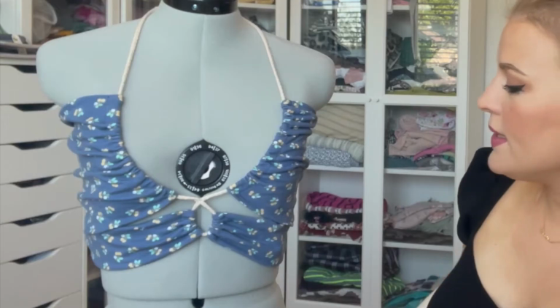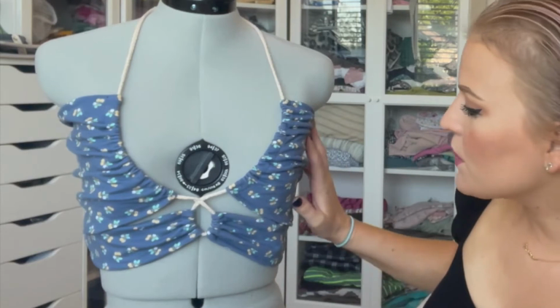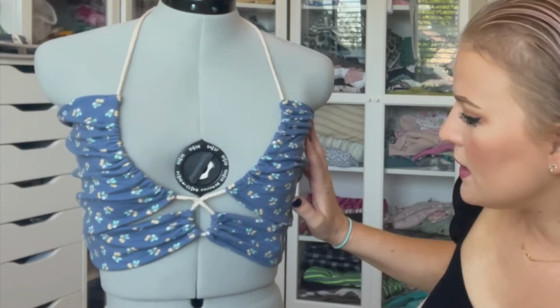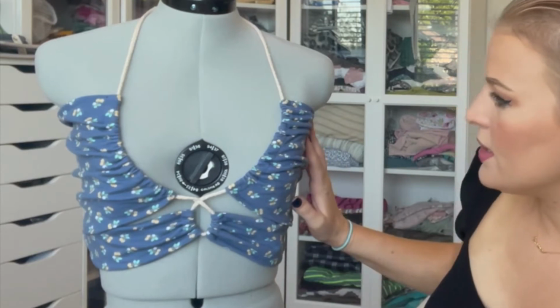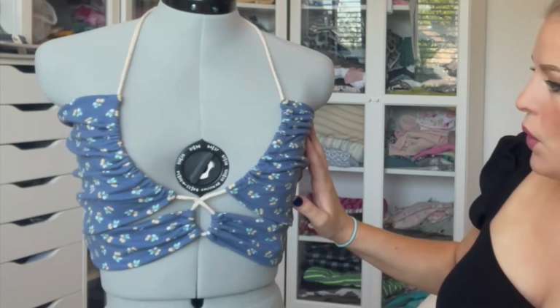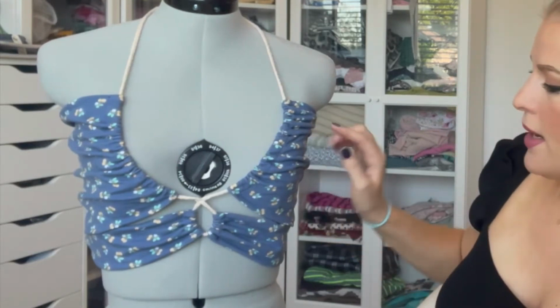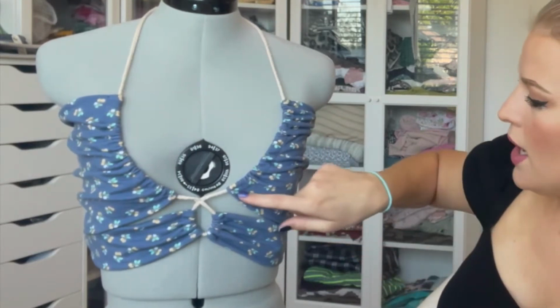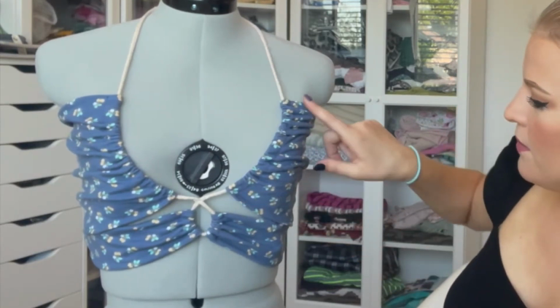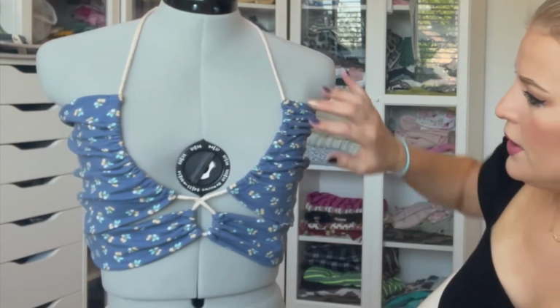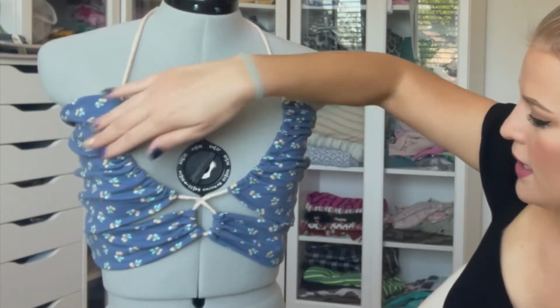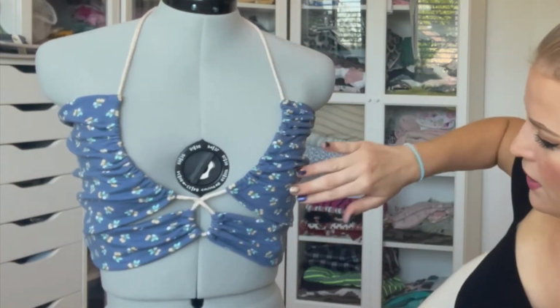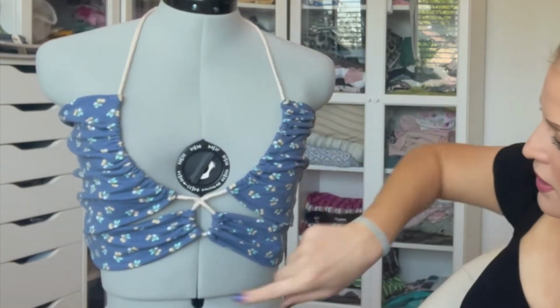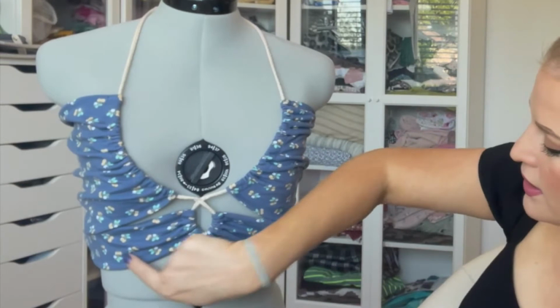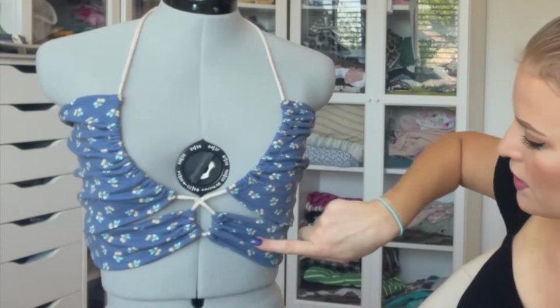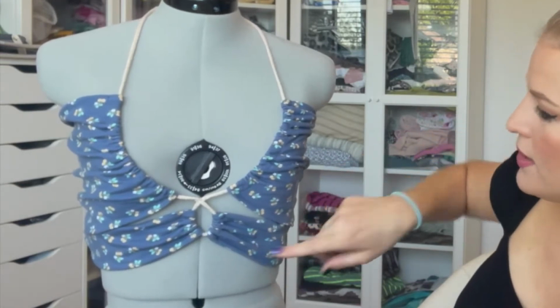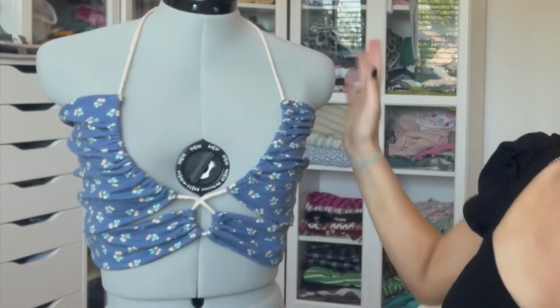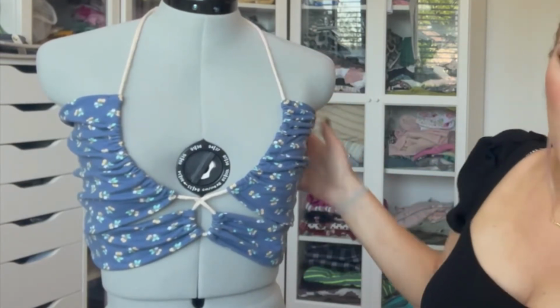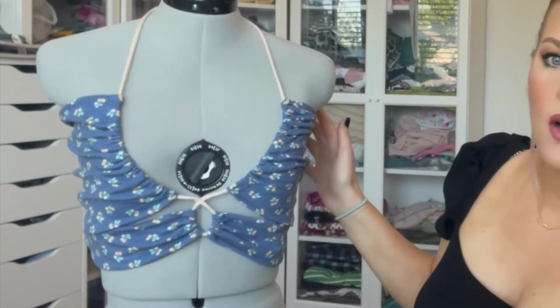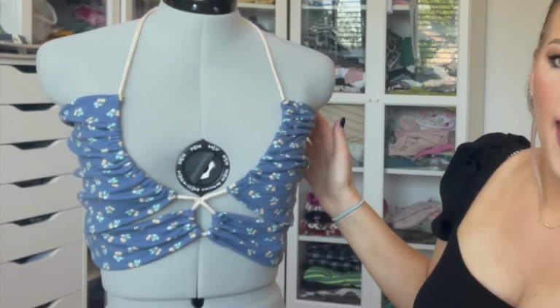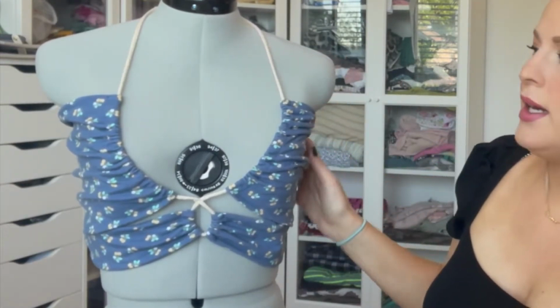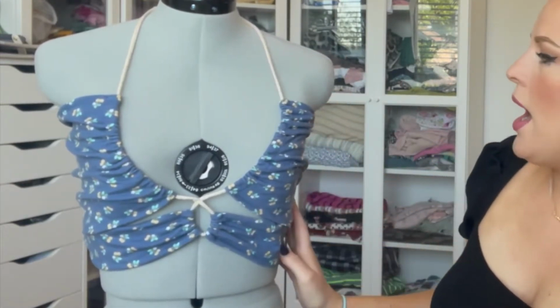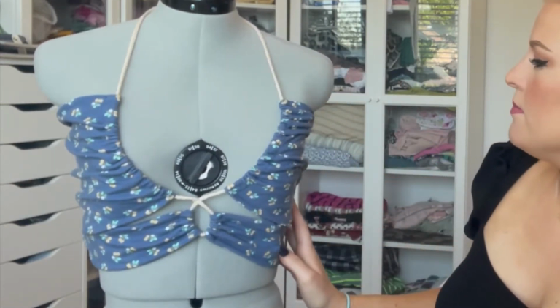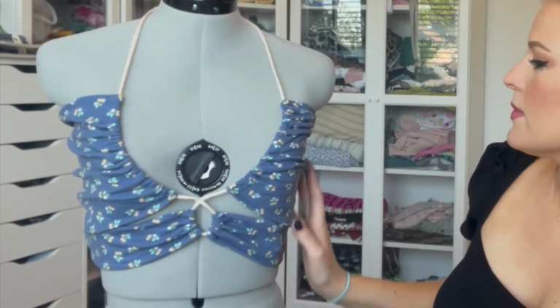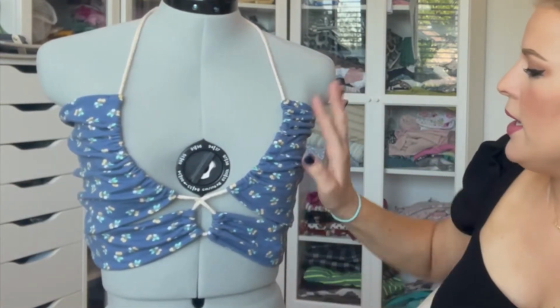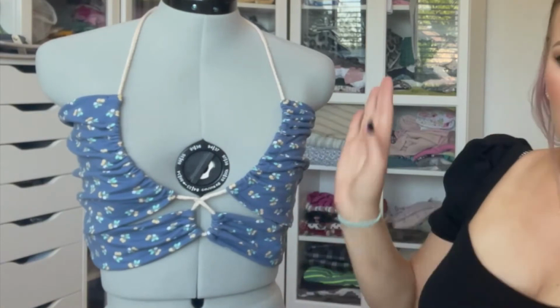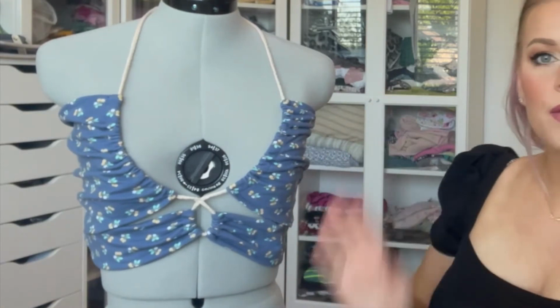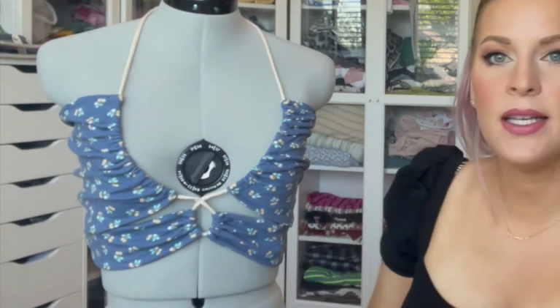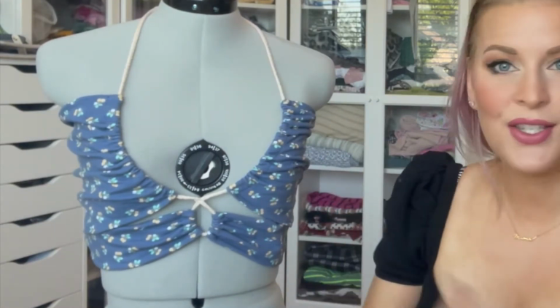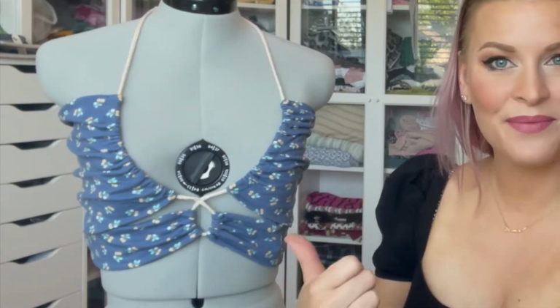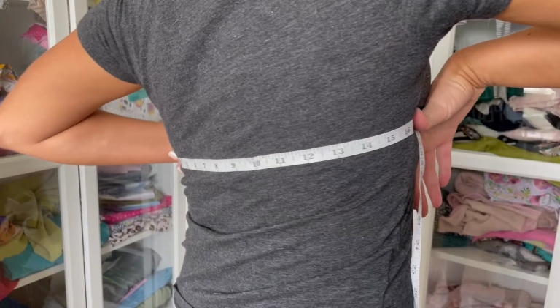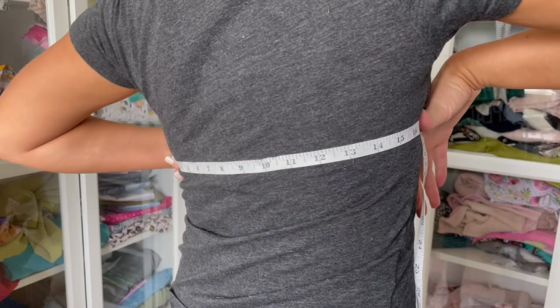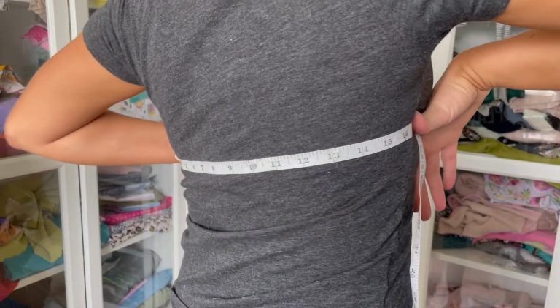This top was really easy to make — it's just four rectangles: the top two little ones, and then one on the back. It's really easy, let's just get in.